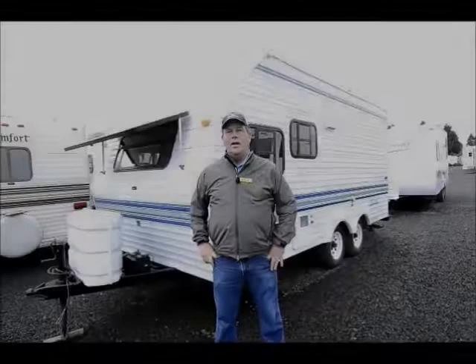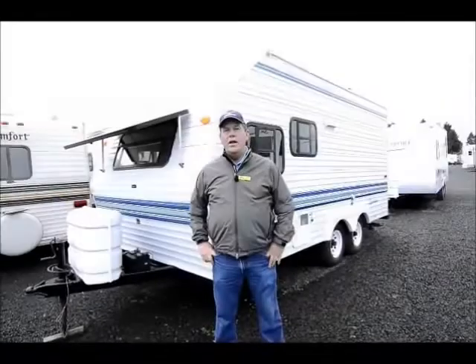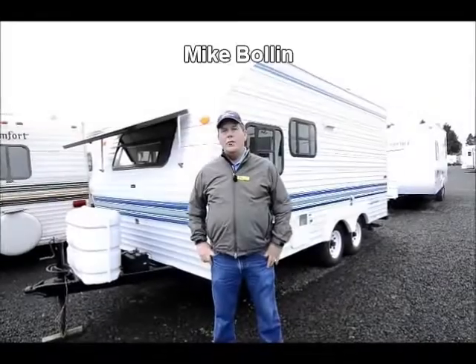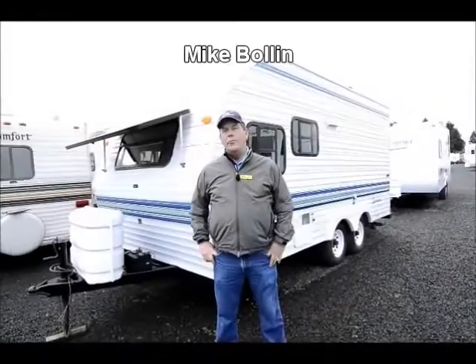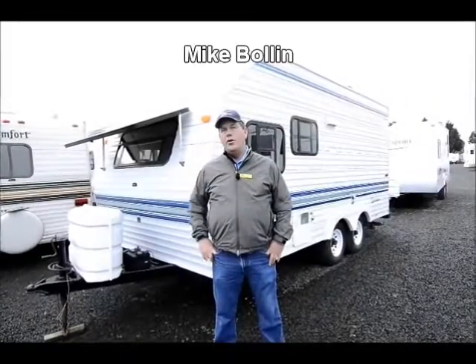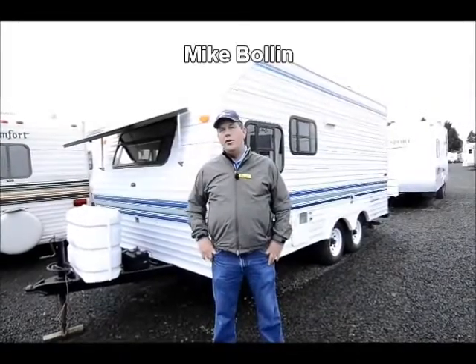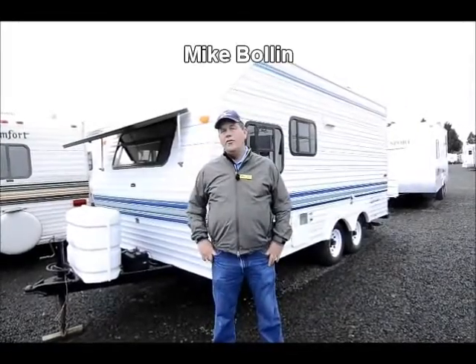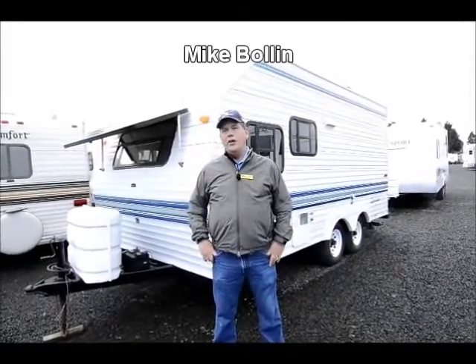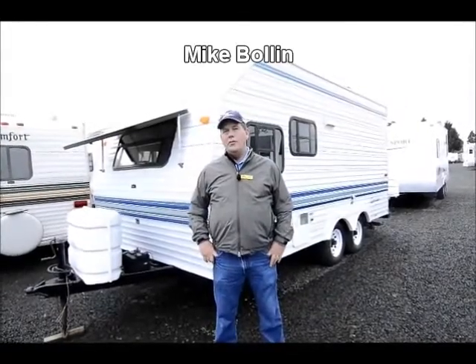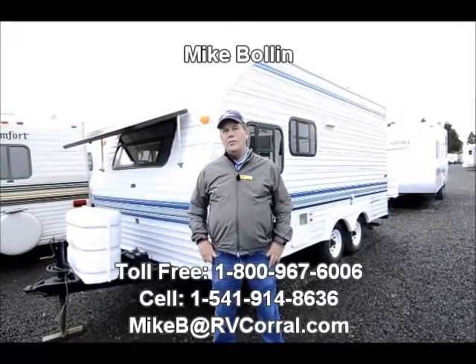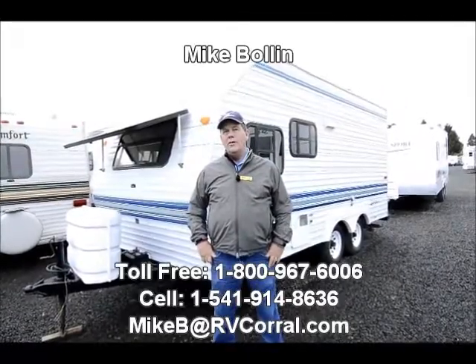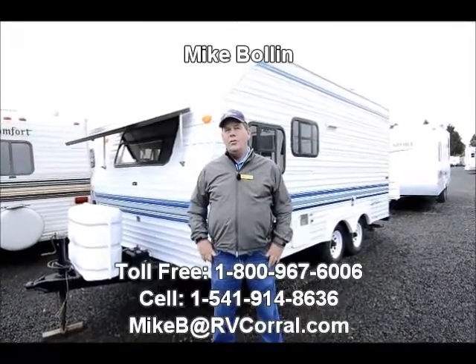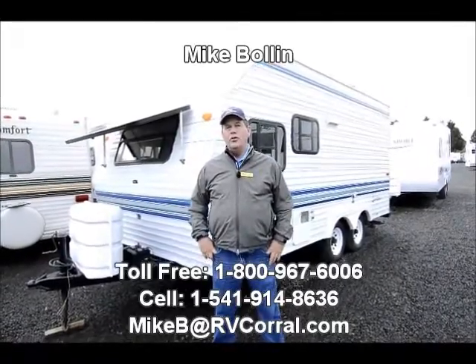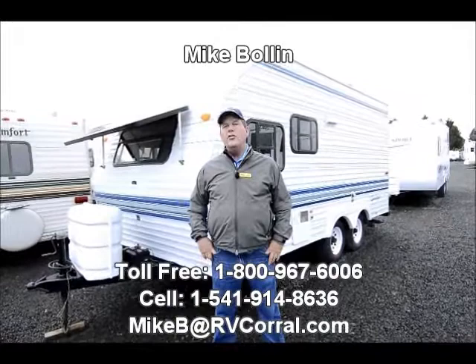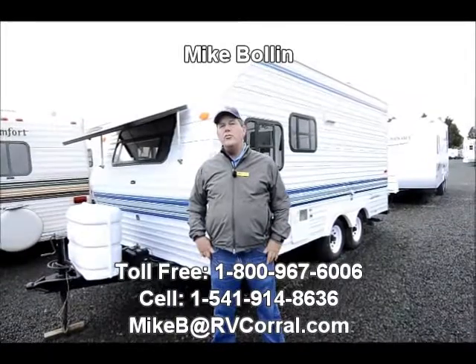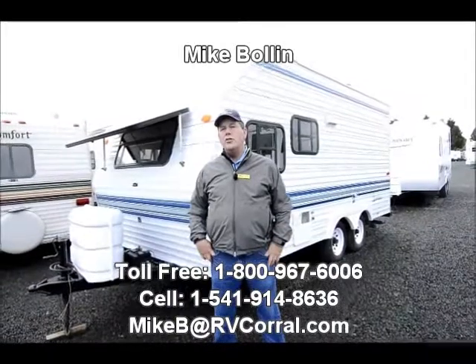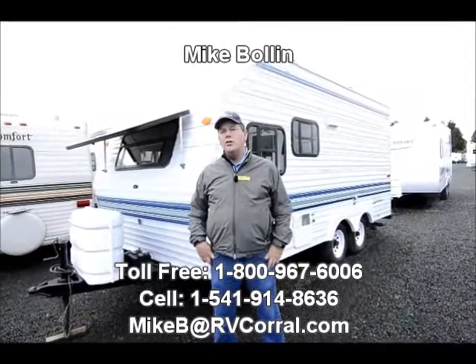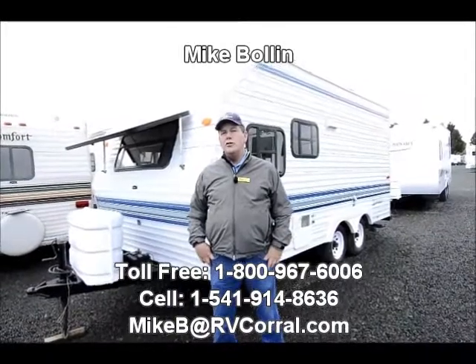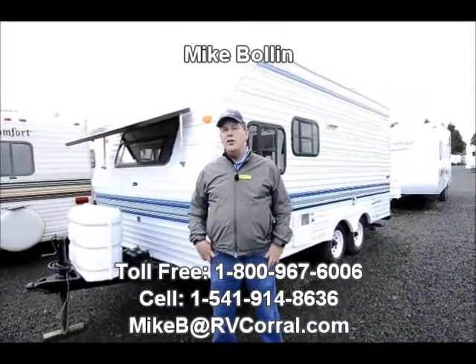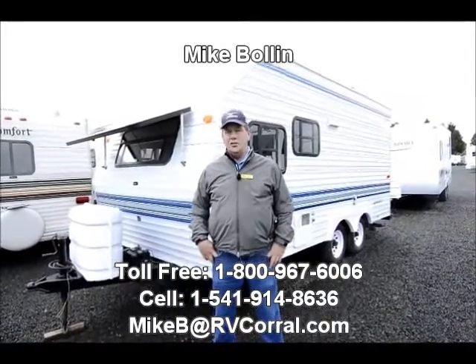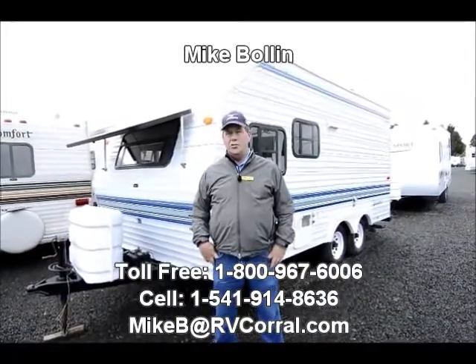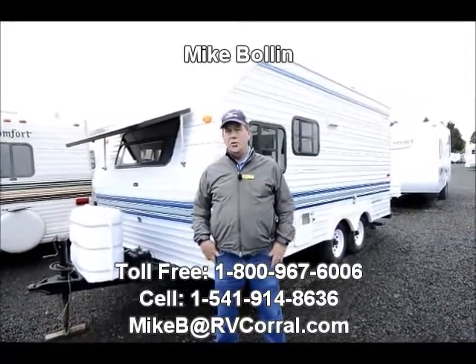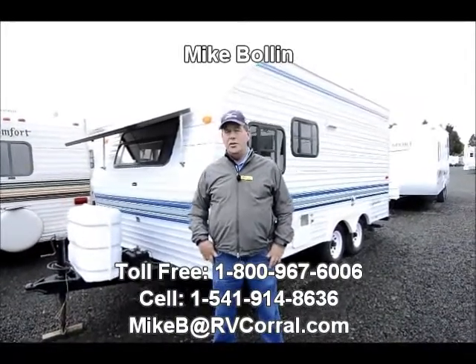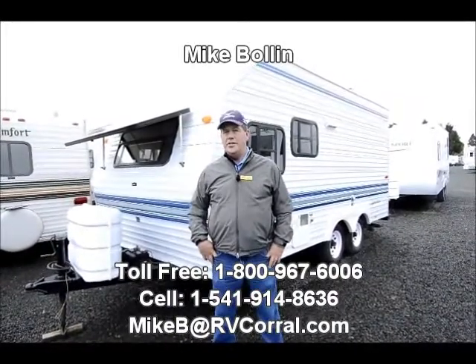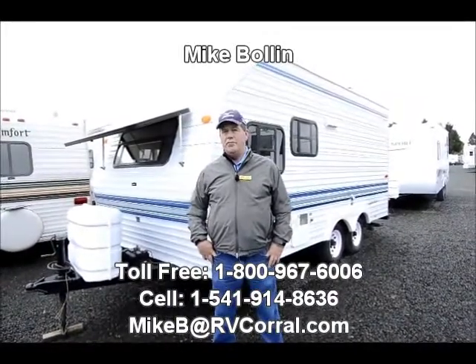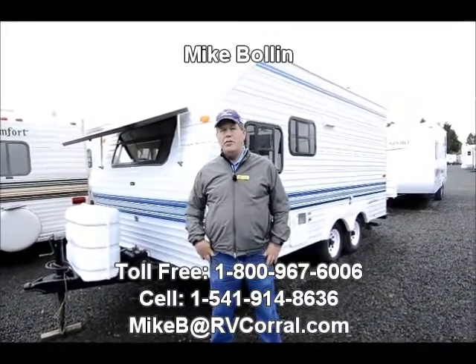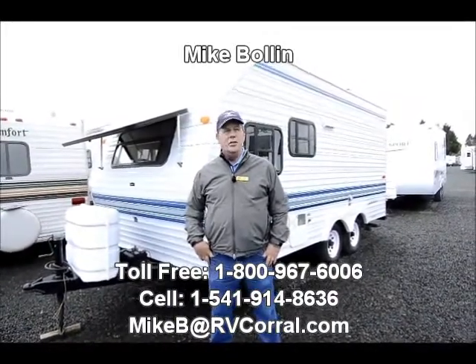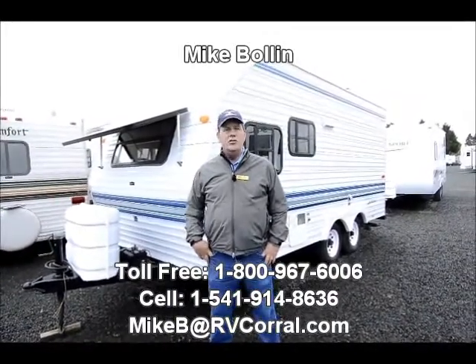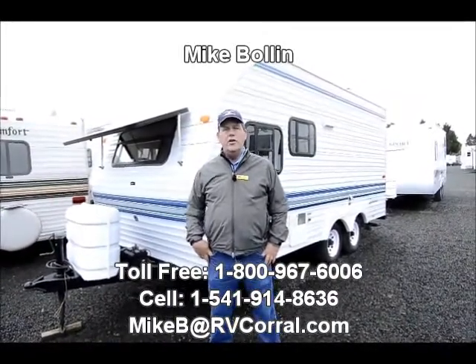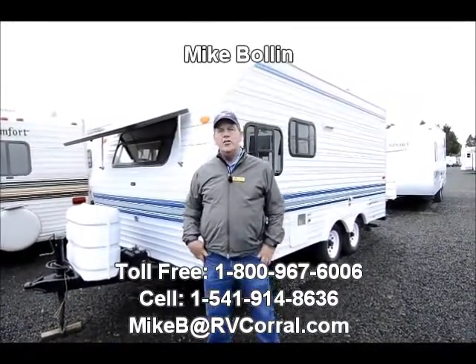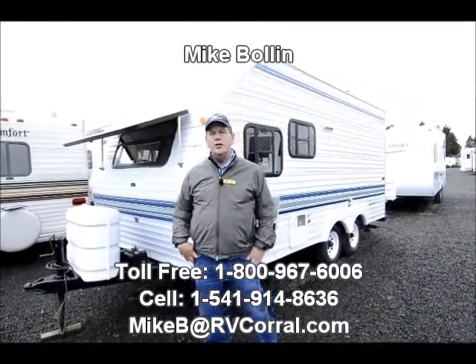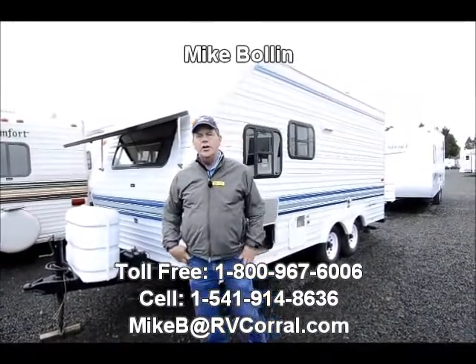Hi there, Mike Poland here at RV Corral. I want to show you this really clean little 96 Sportsman 18 foot trailer I took in trade.